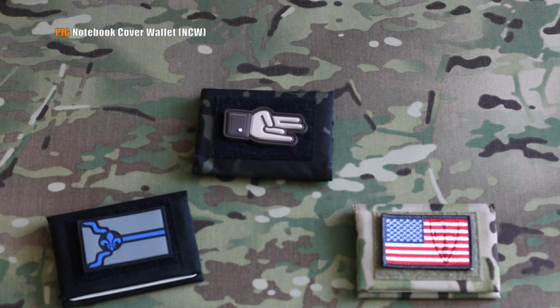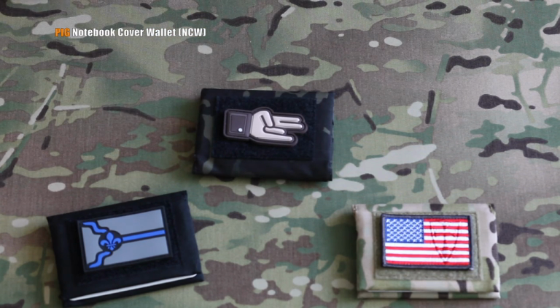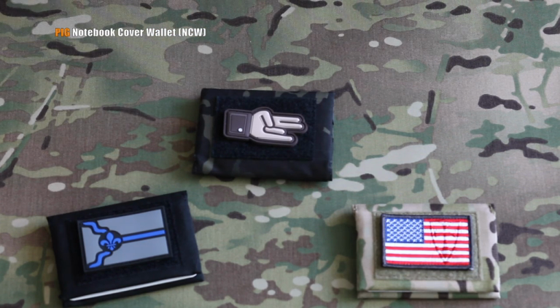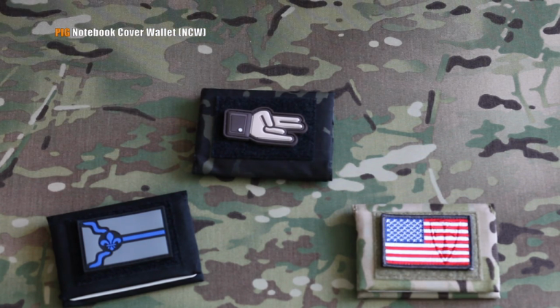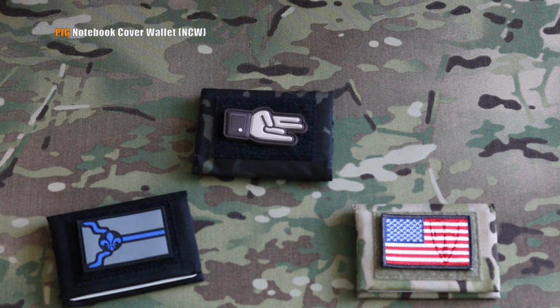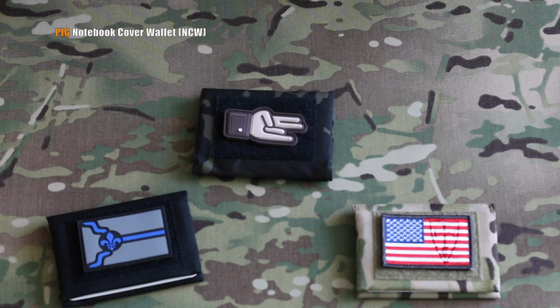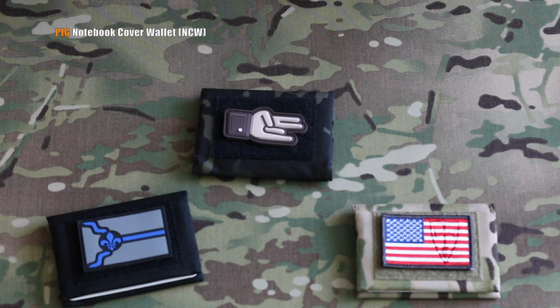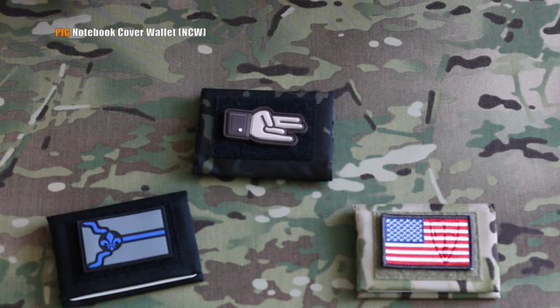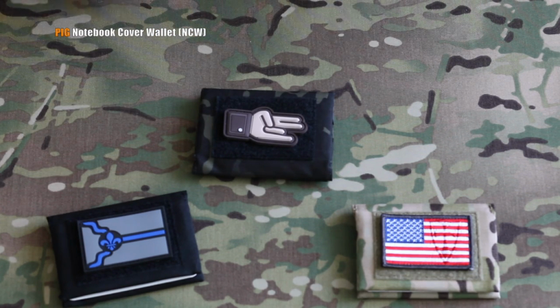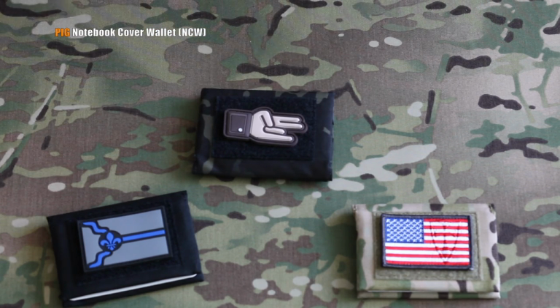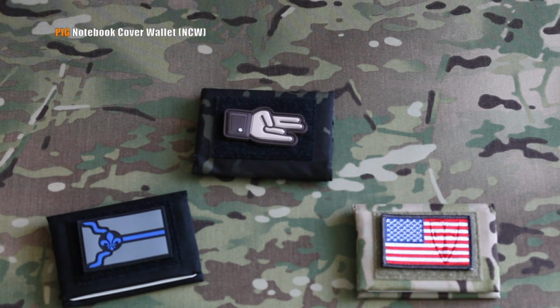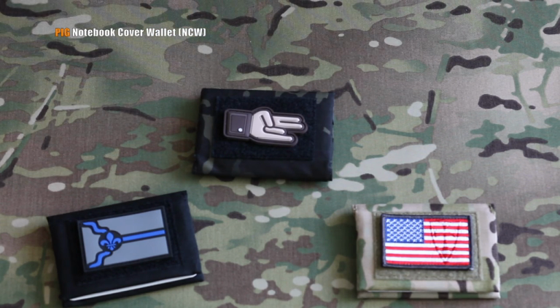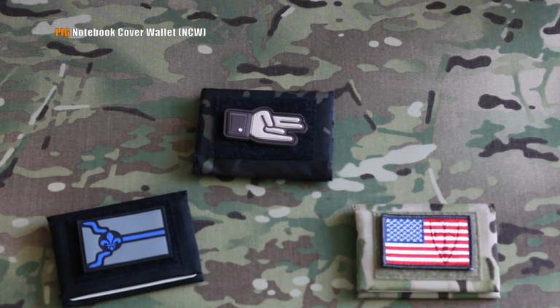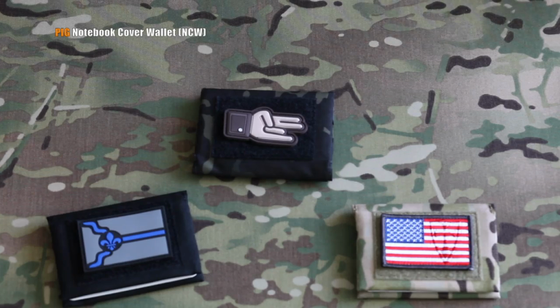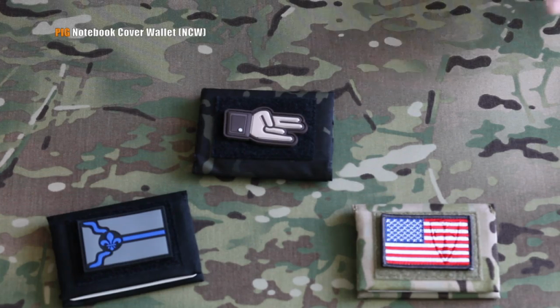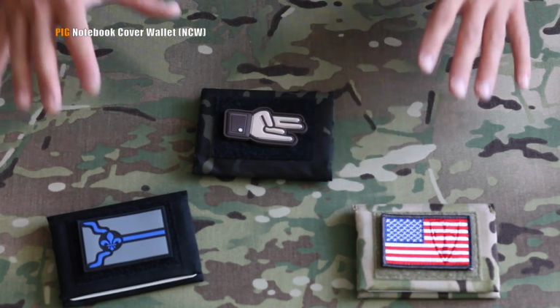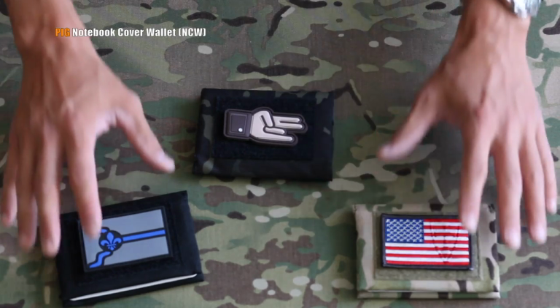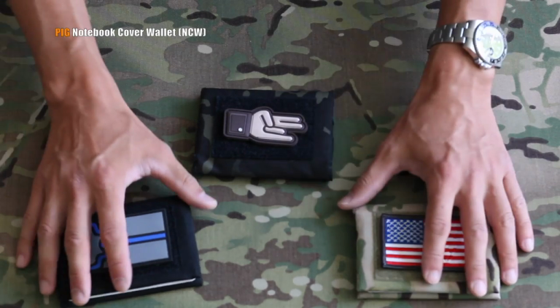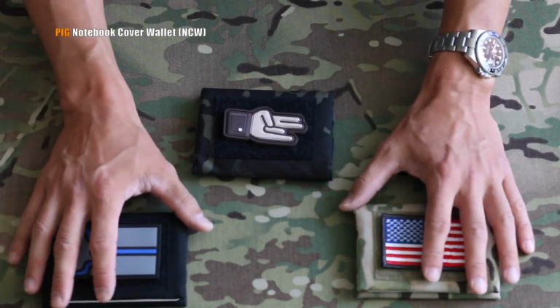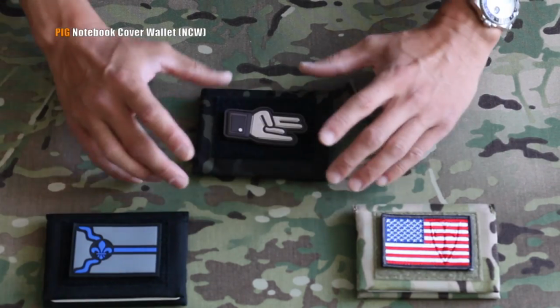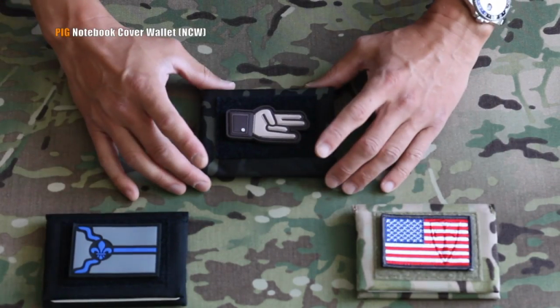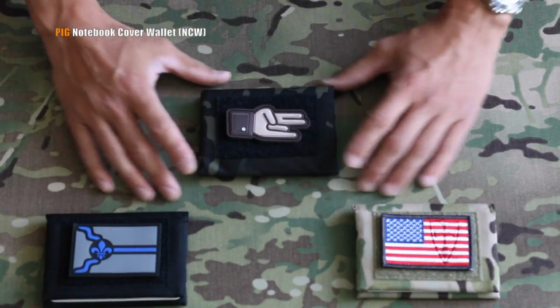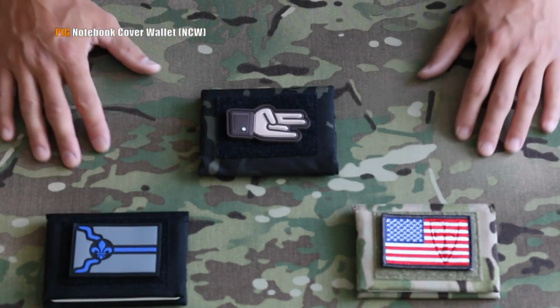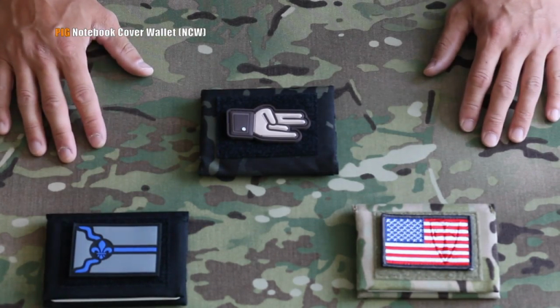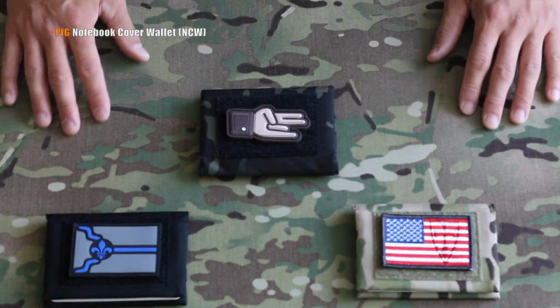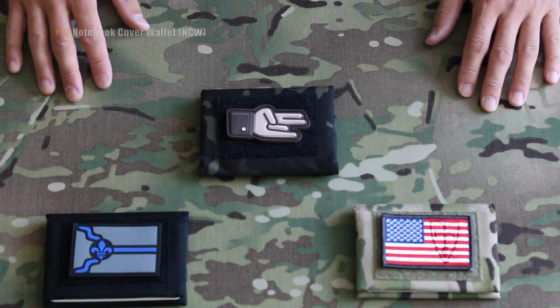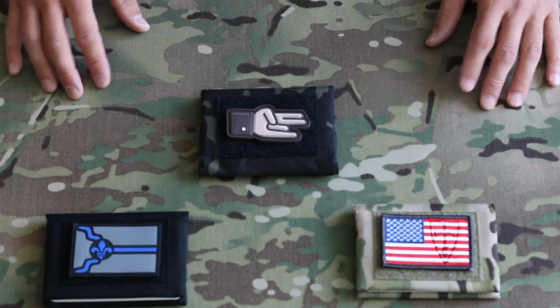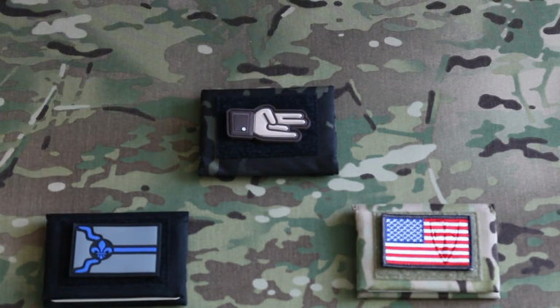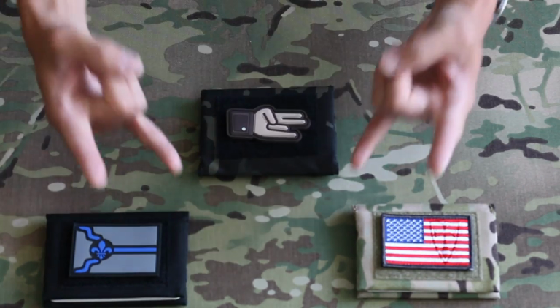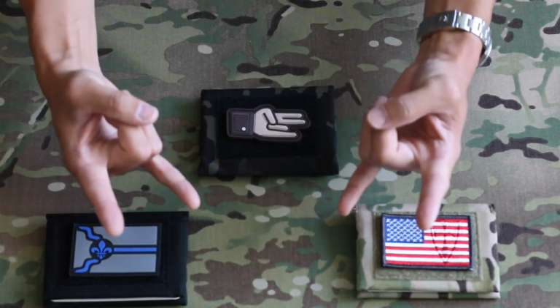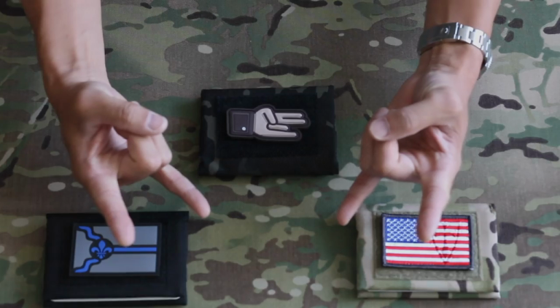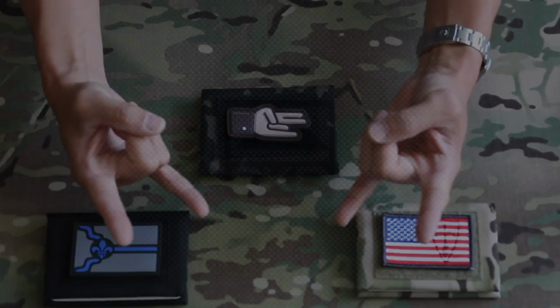Now you can carry all your wallet essentials and your notebook on your person at all times in one handy dandy, easy-to-carry package. Hopefully you like what we brought to you here — check it out at skdtac.com. Rock on, guys.